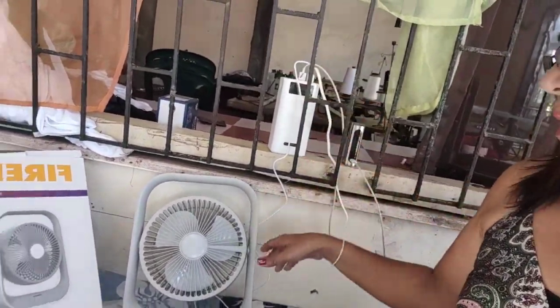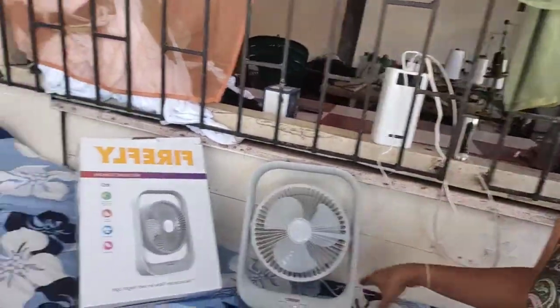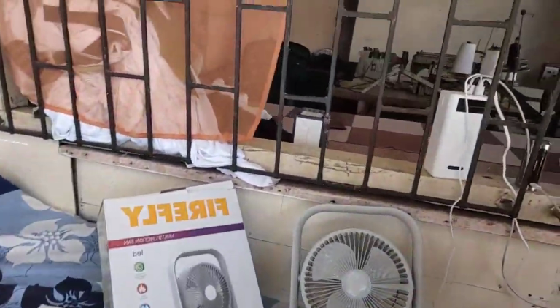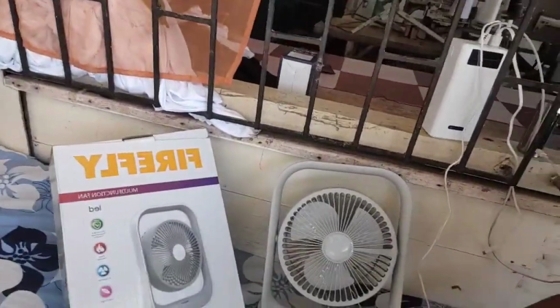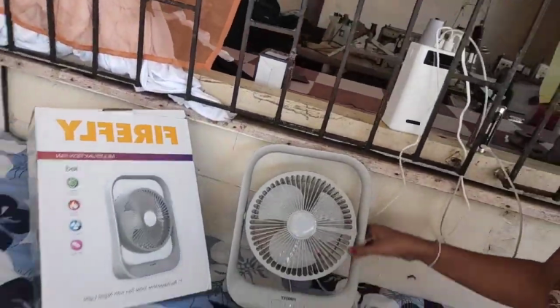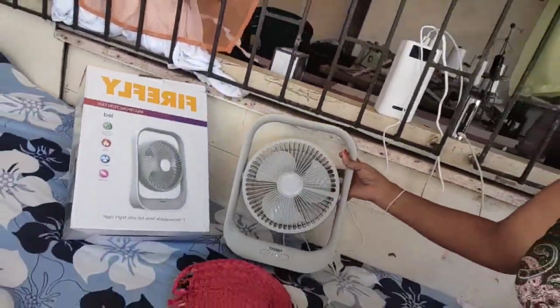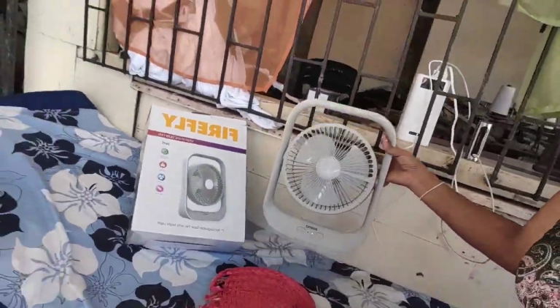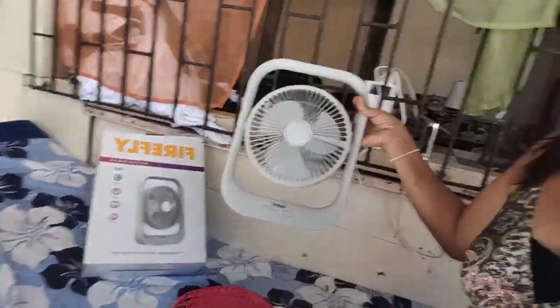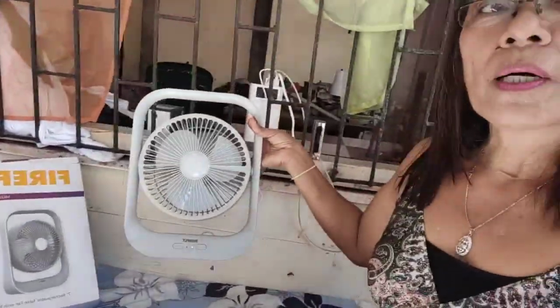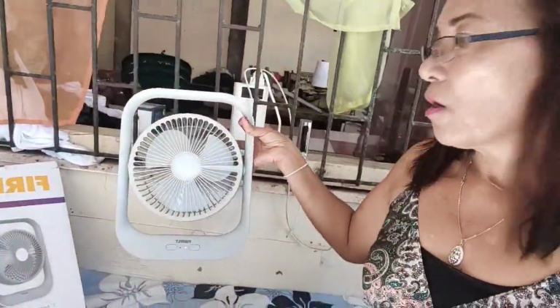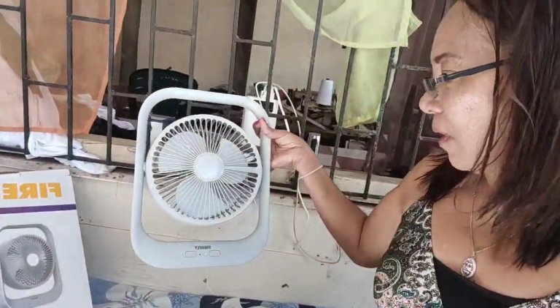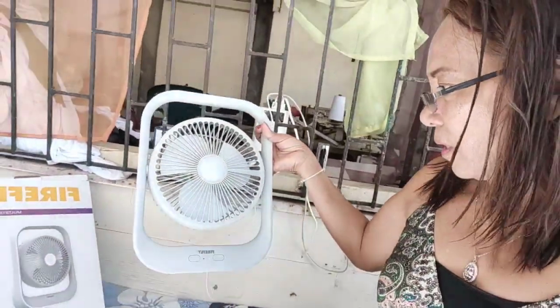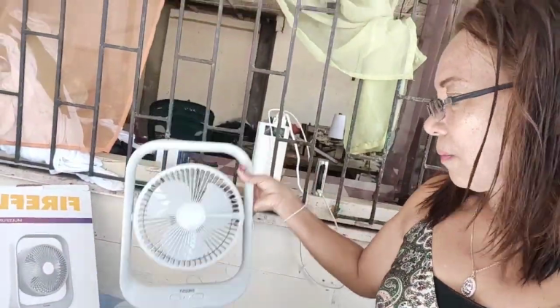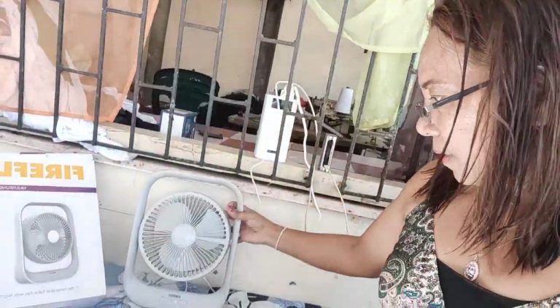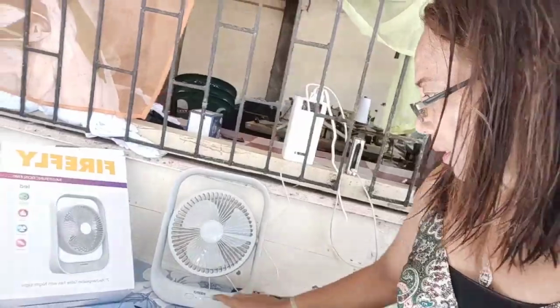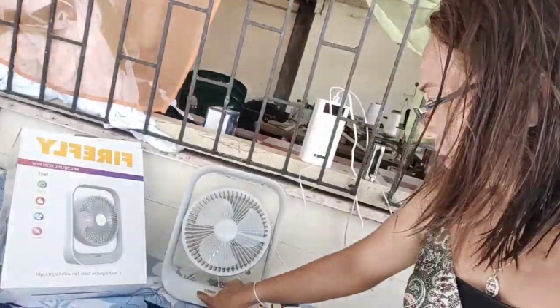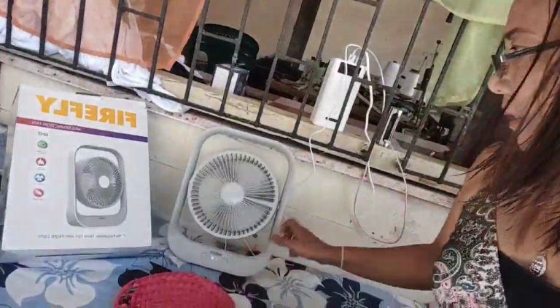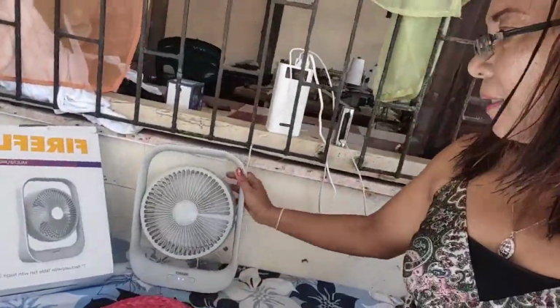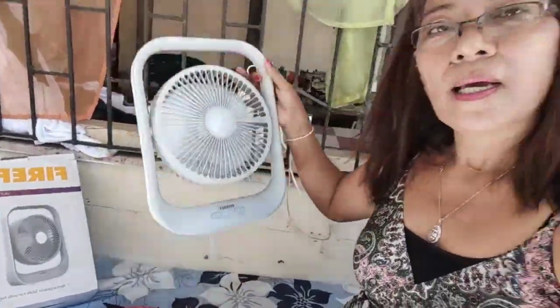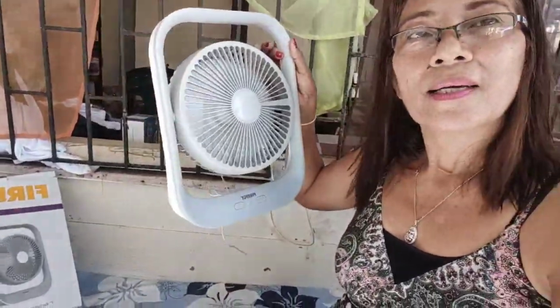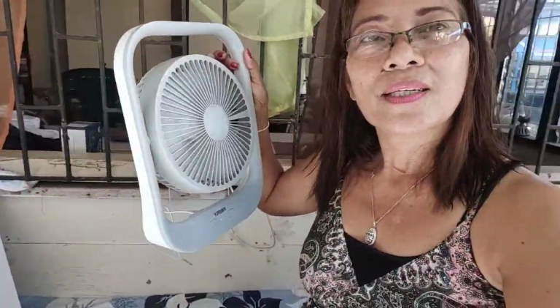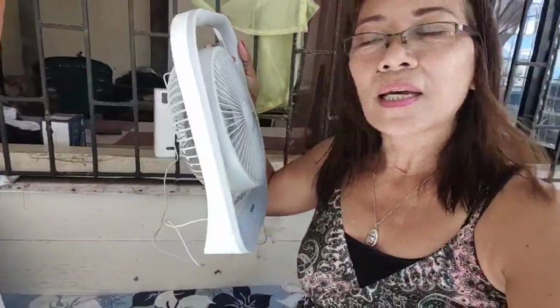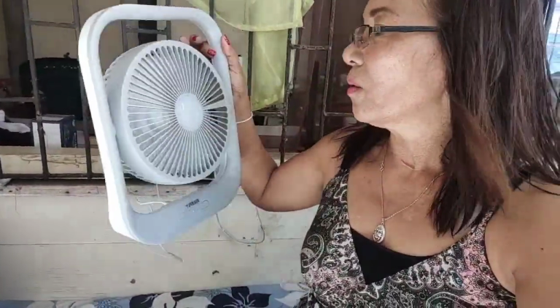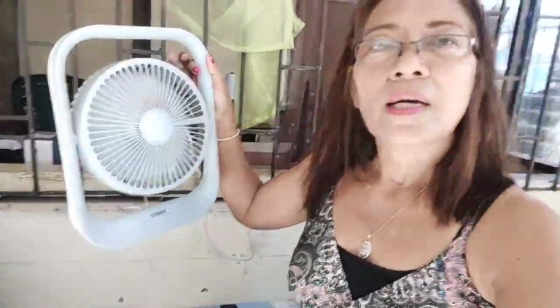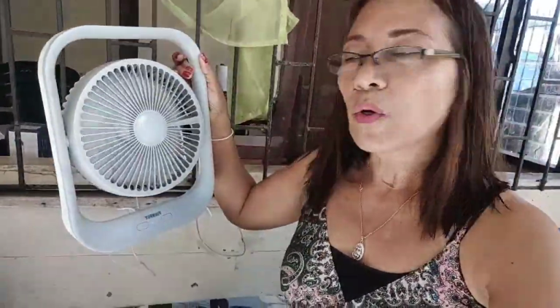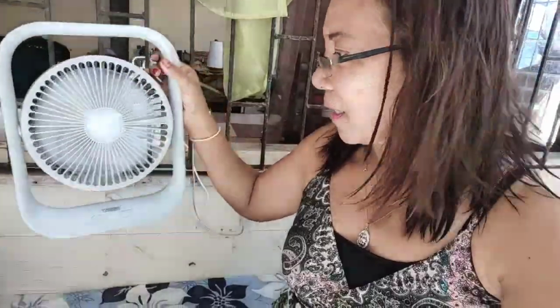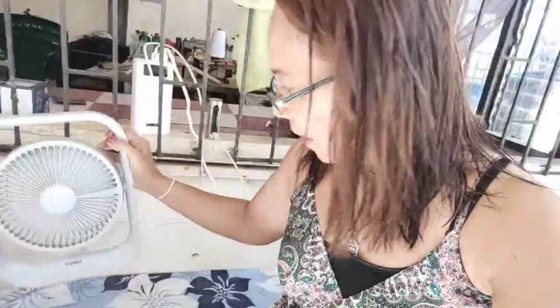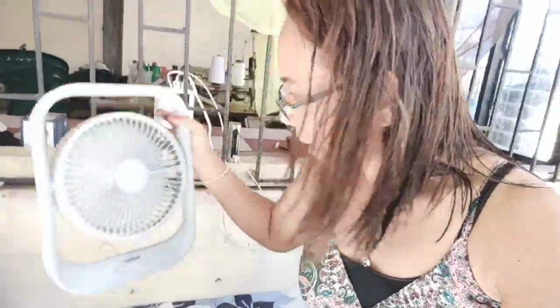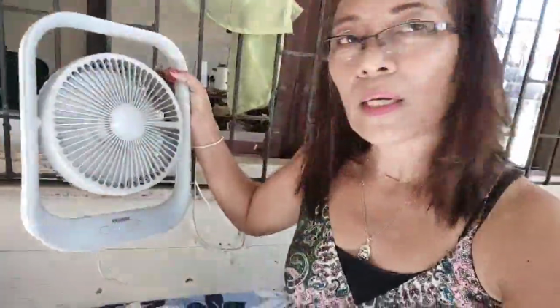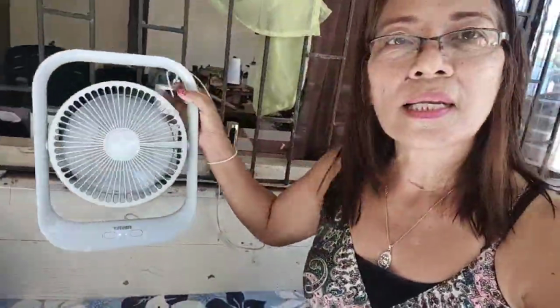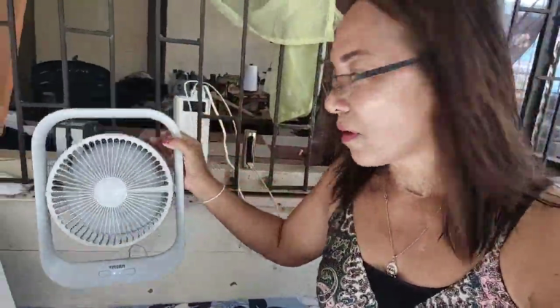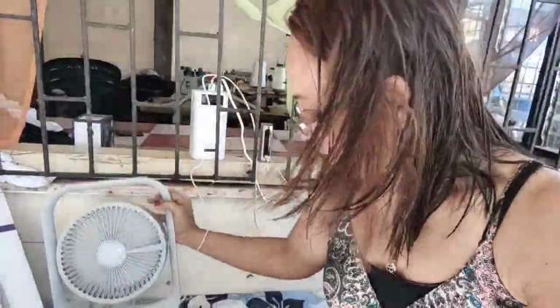I-charge to siya dito sa power bank. Tapos mga 4 hours, maandar na siya. Kaya hindi na tayo lamukin at hindi na tayo masyadong mainitan sa gabi mga friends.